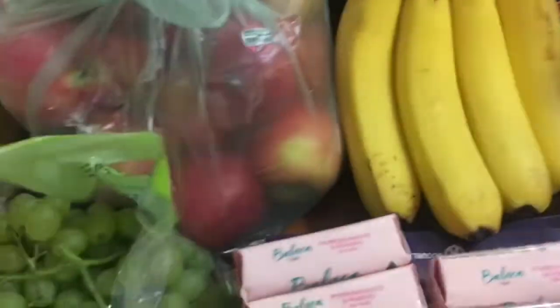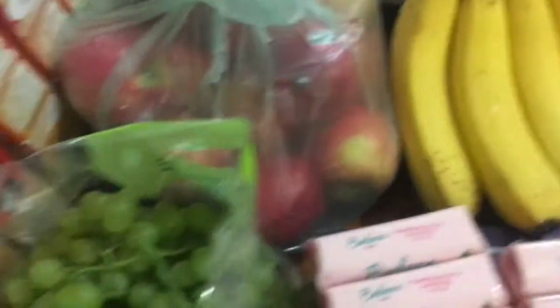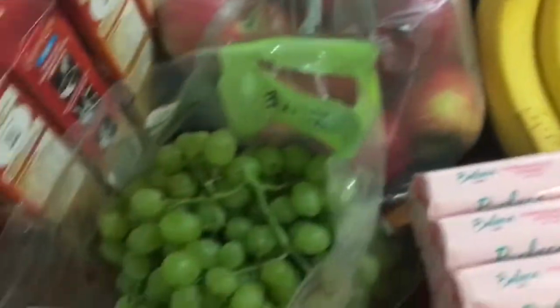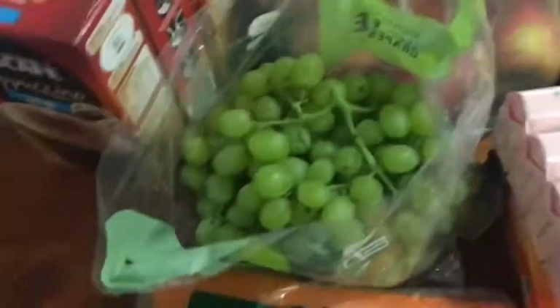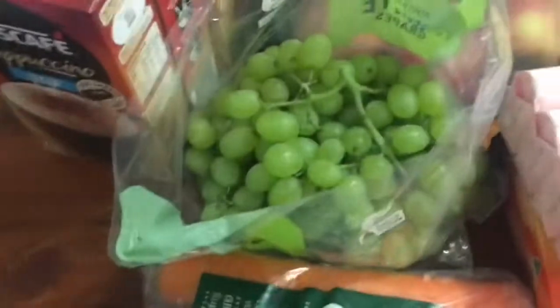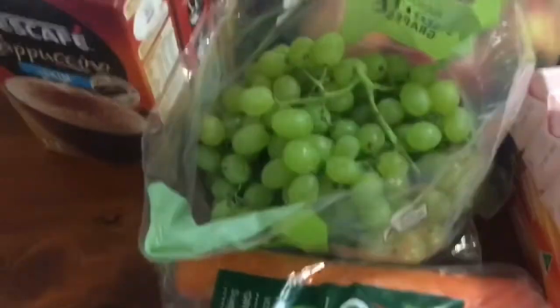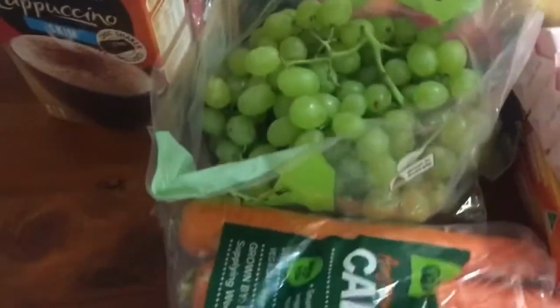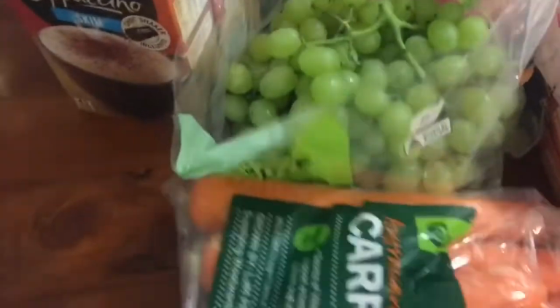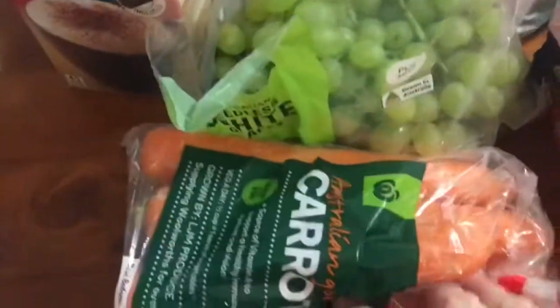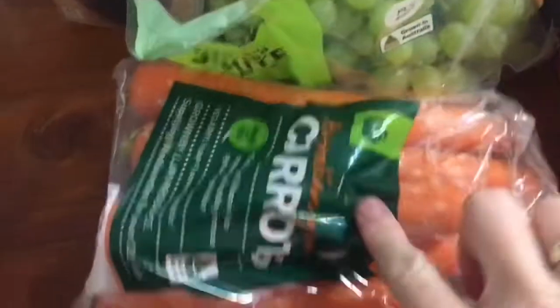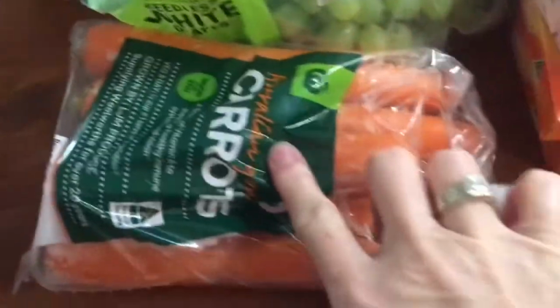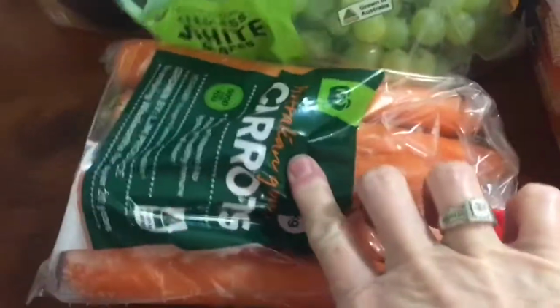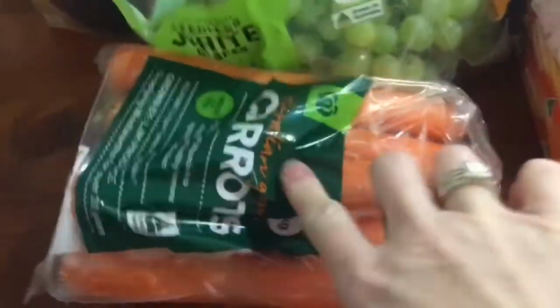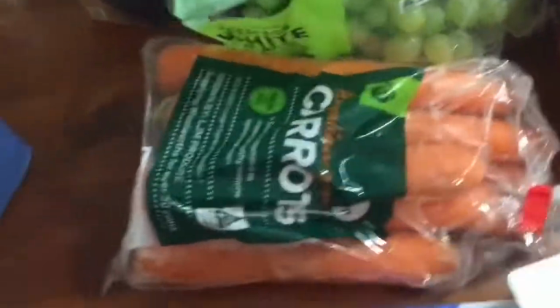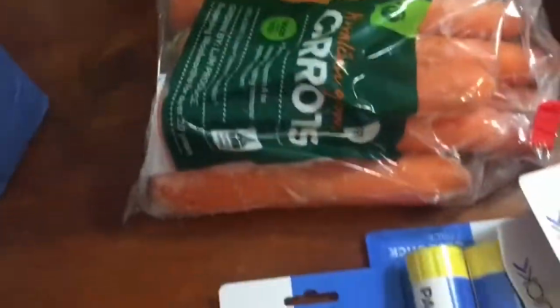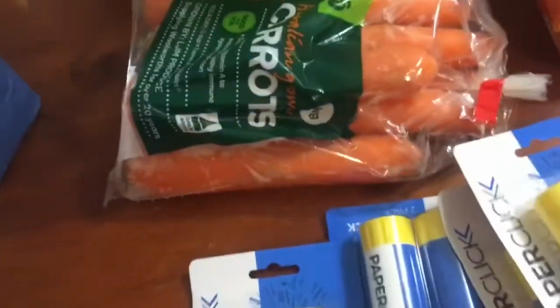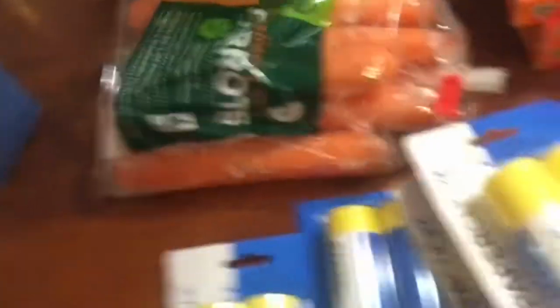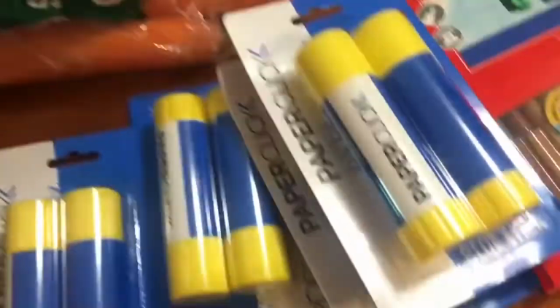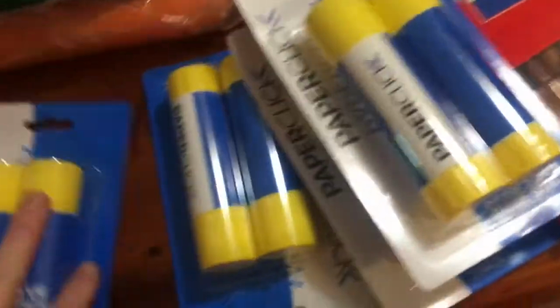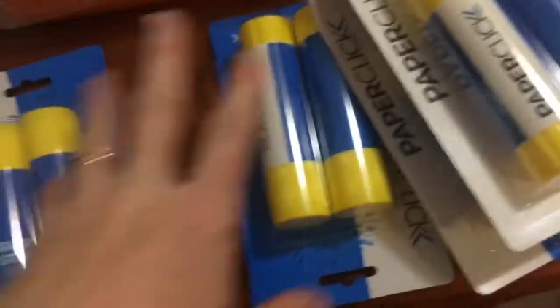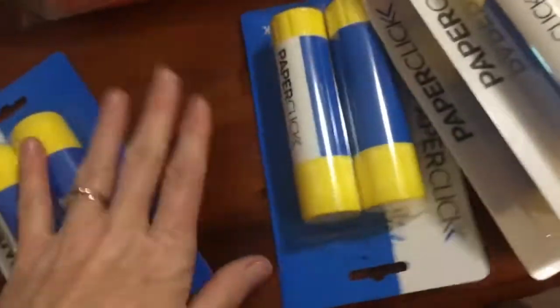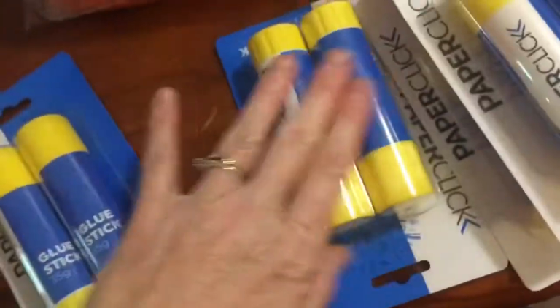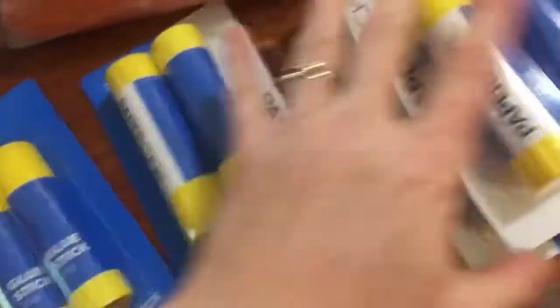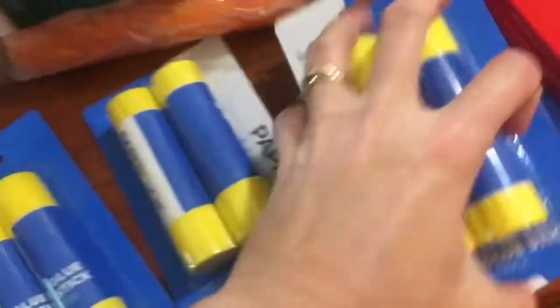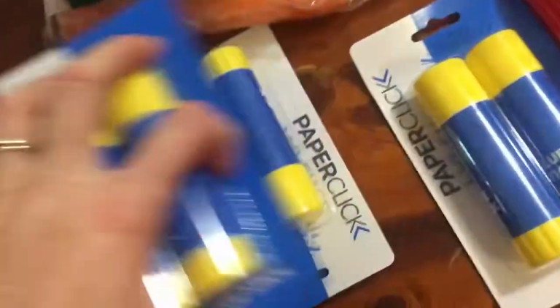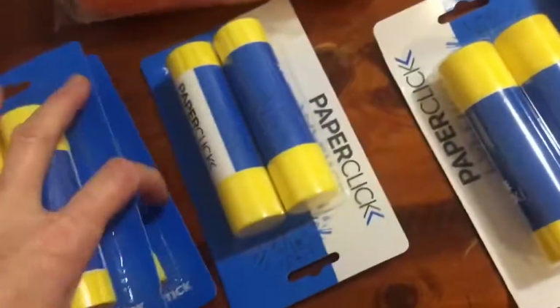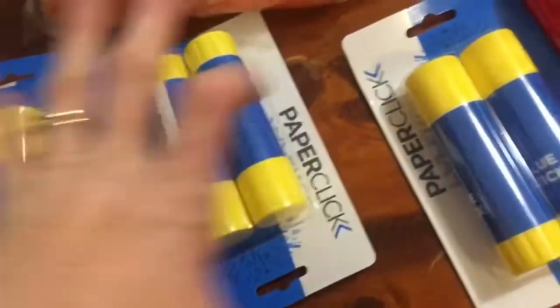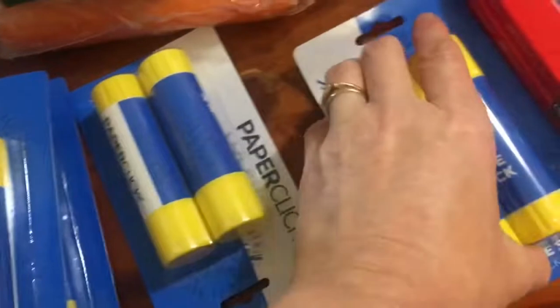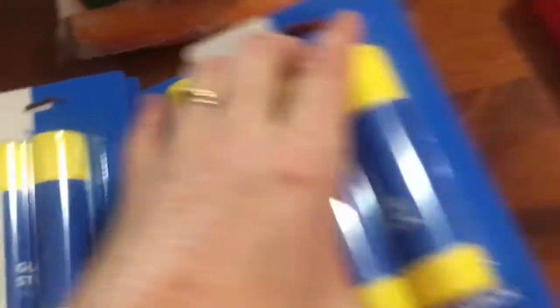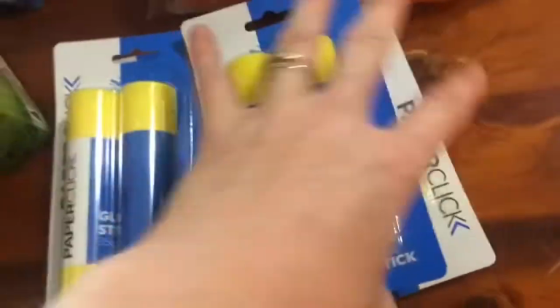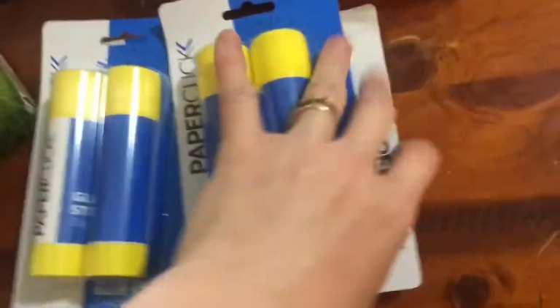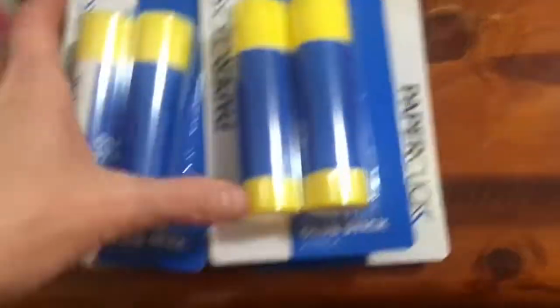Fresh produce: I've got some bananas, some cherry tomatoes, some apples, some grapes, and a bag of carrots.